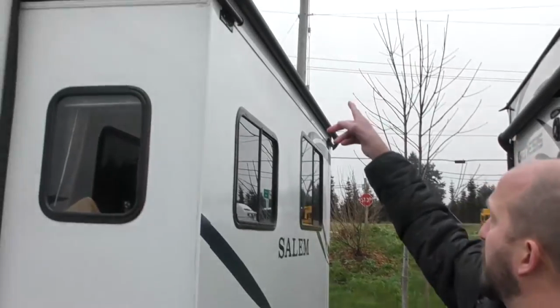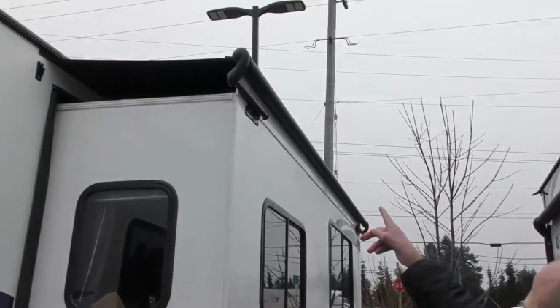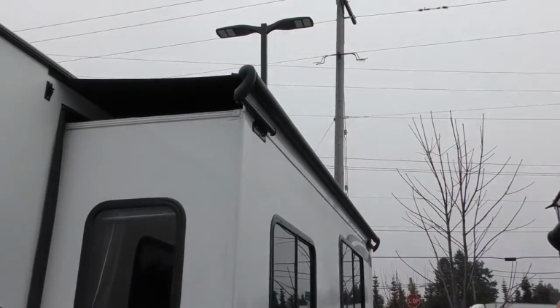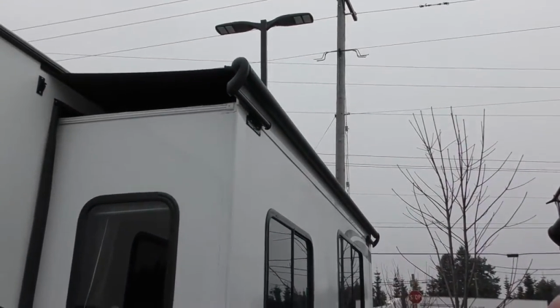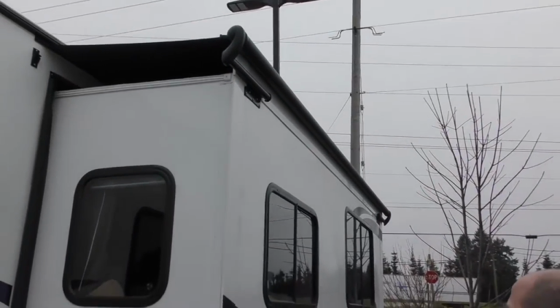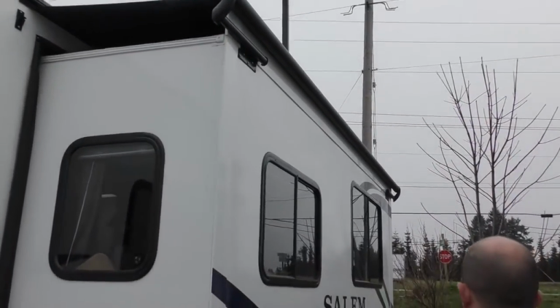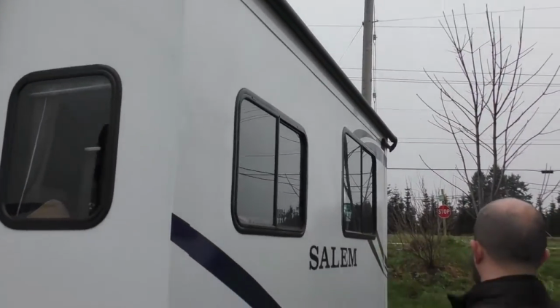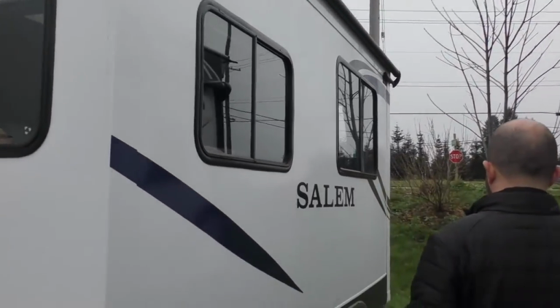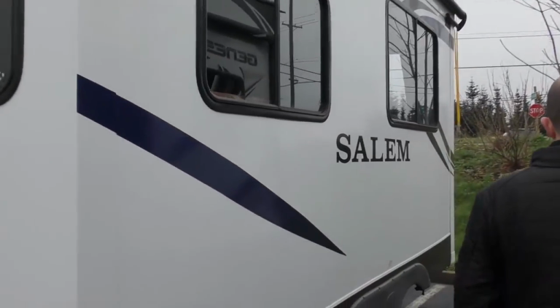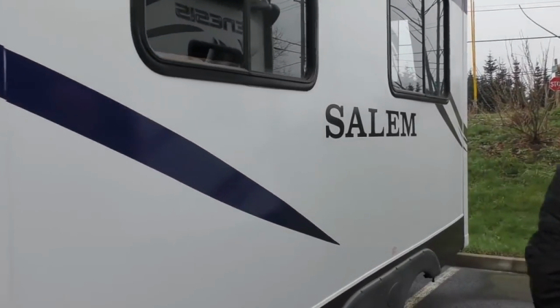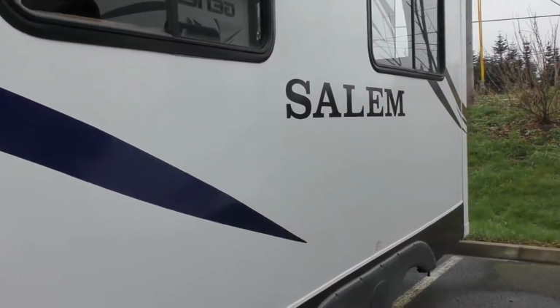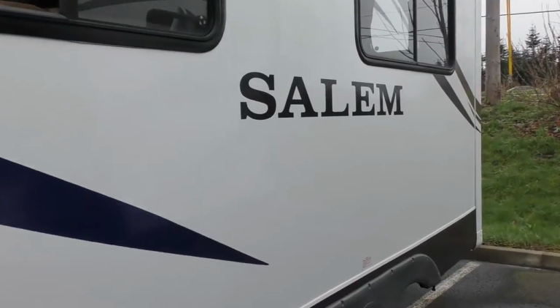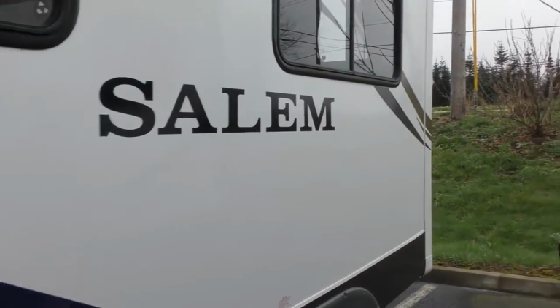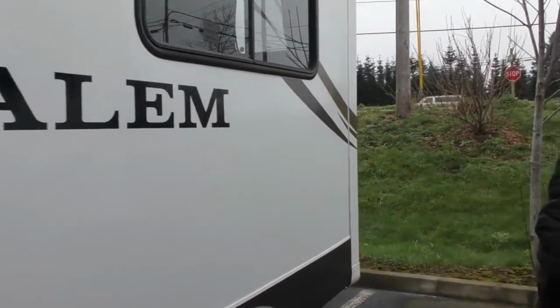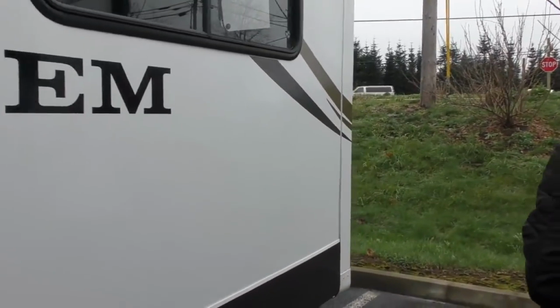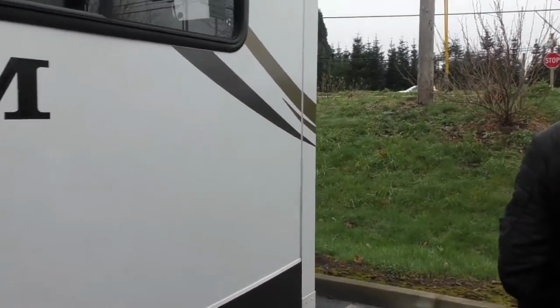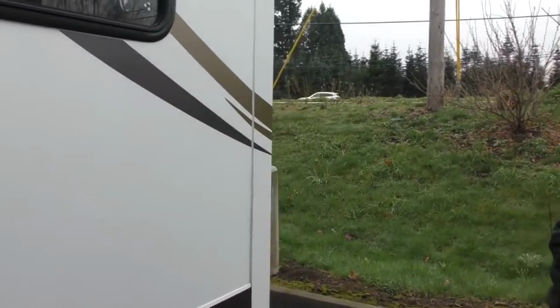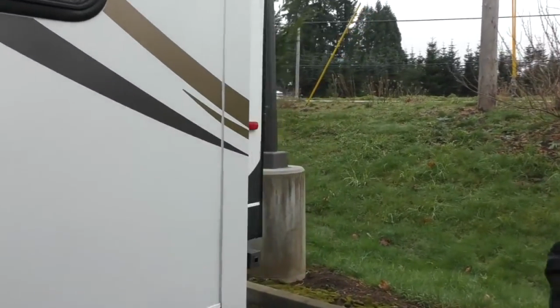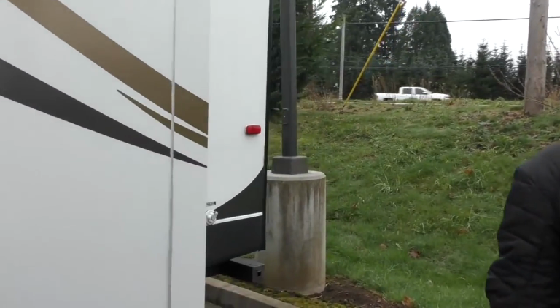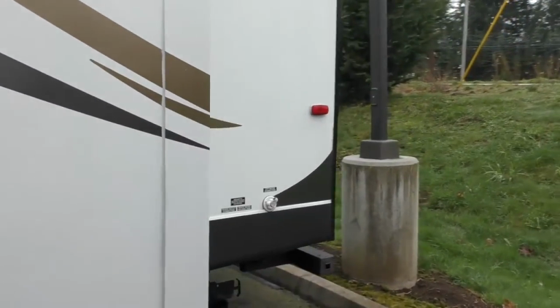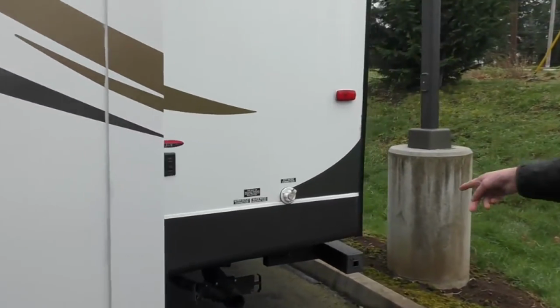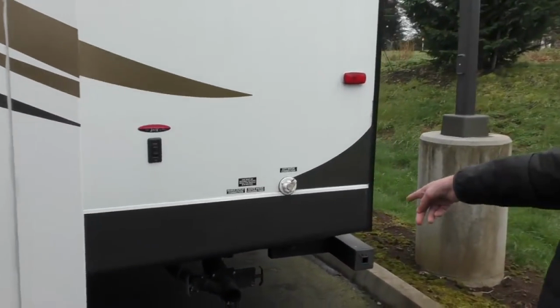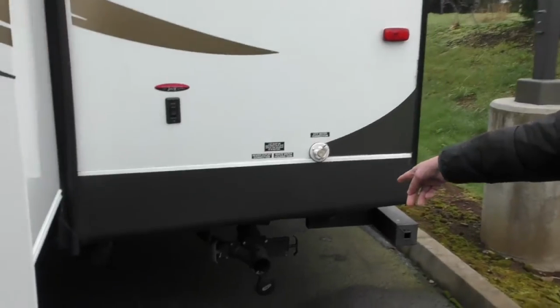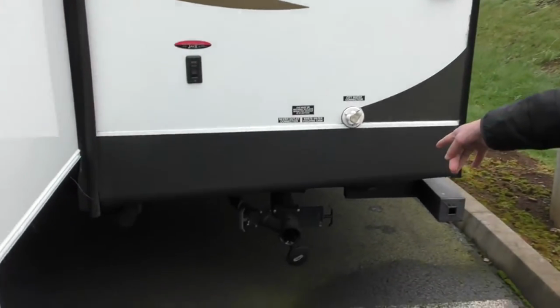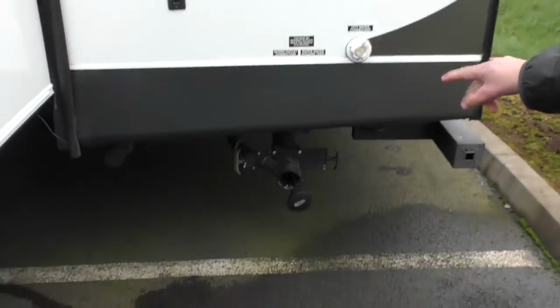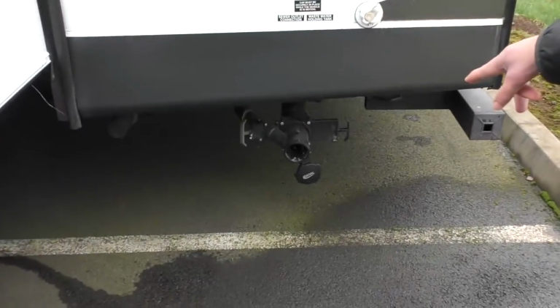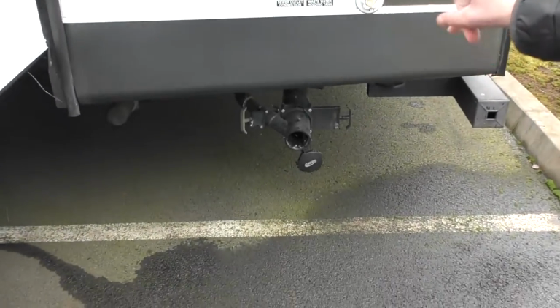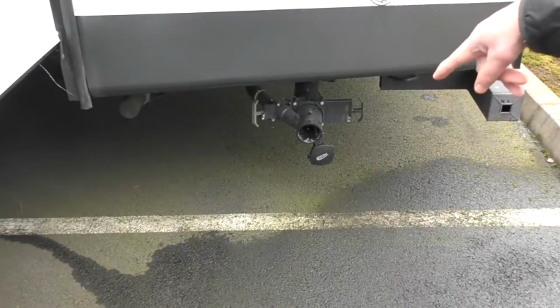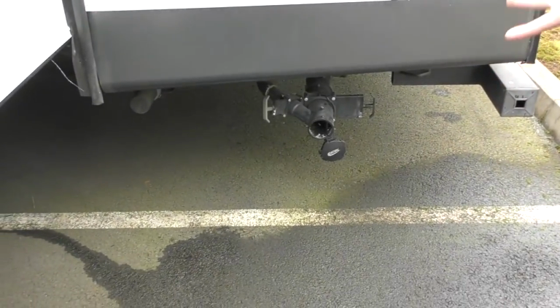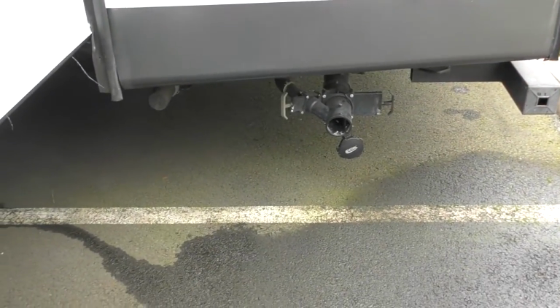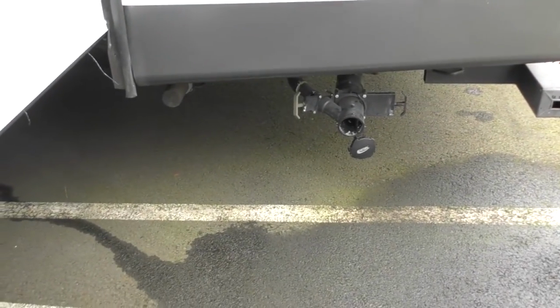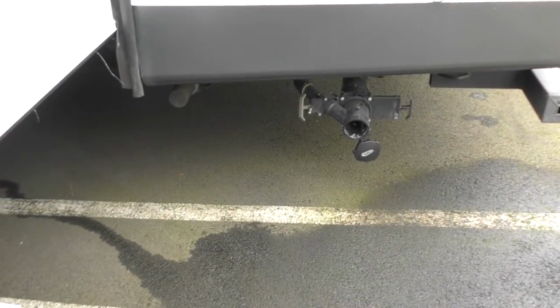Slide toppers up top. This is a nice big slide on the driver's side of the coach. As we walk over here, you'll see your dump station is going to be down there. Always do your black first, gray after, kind of flush out that little area.